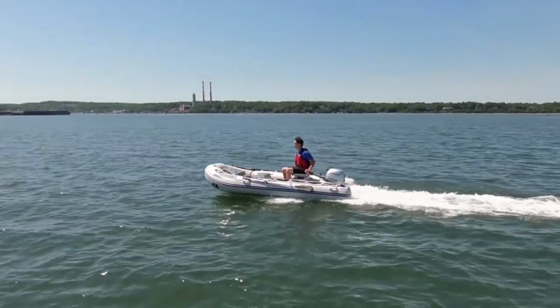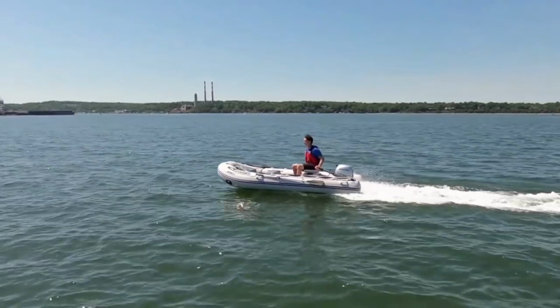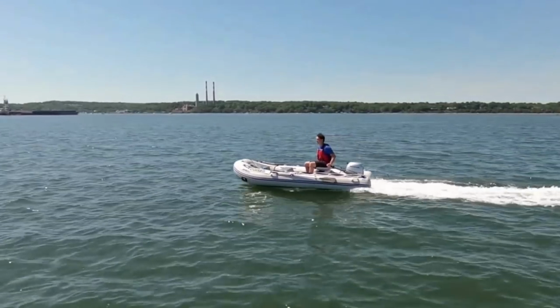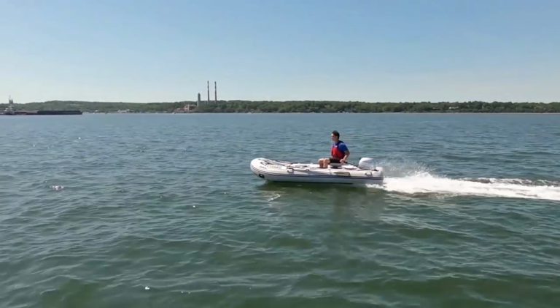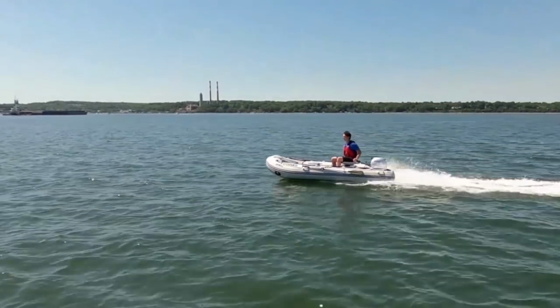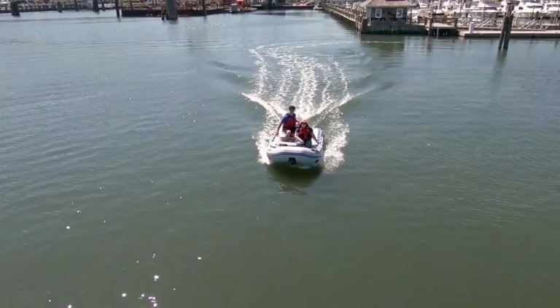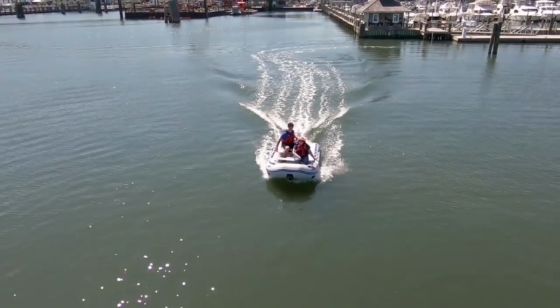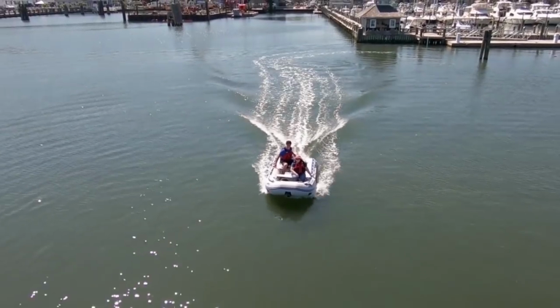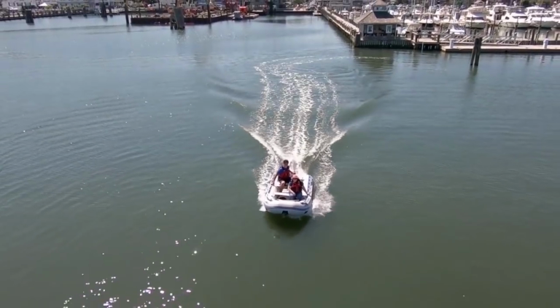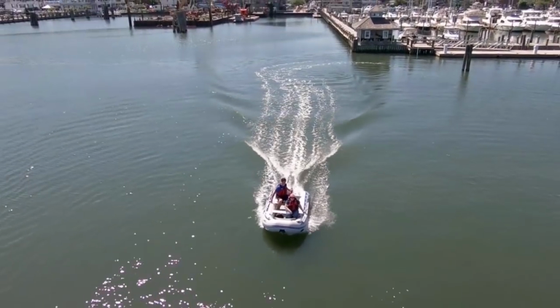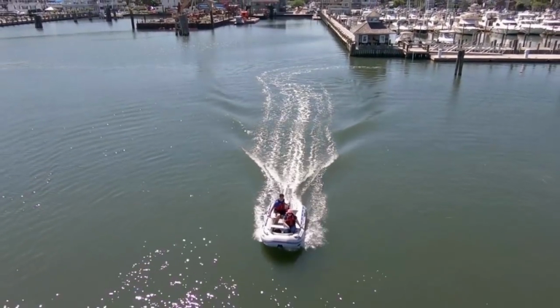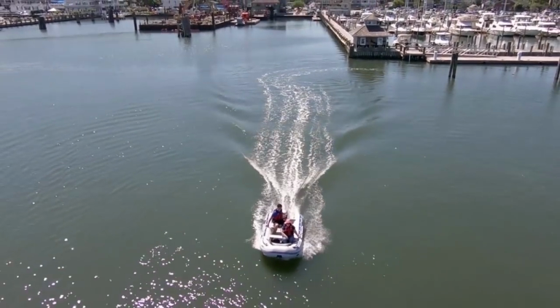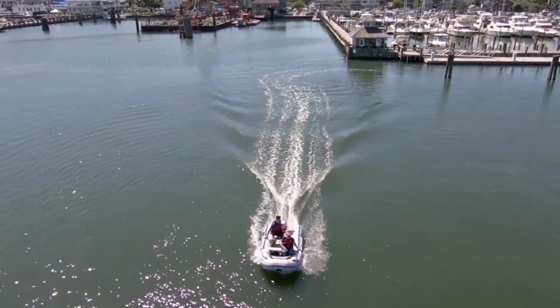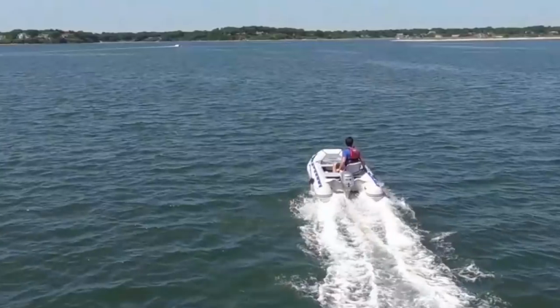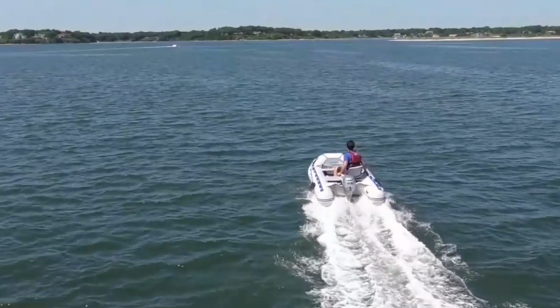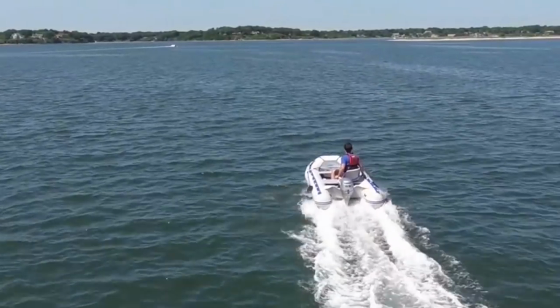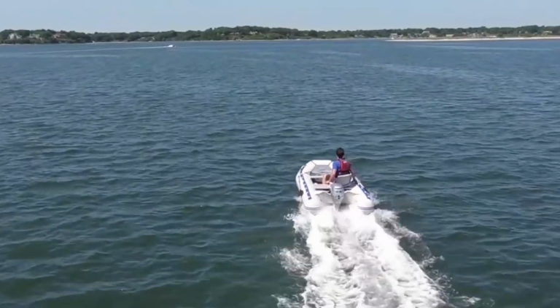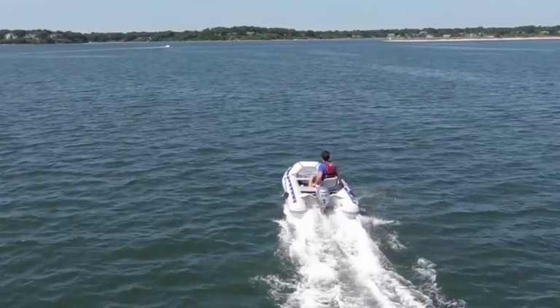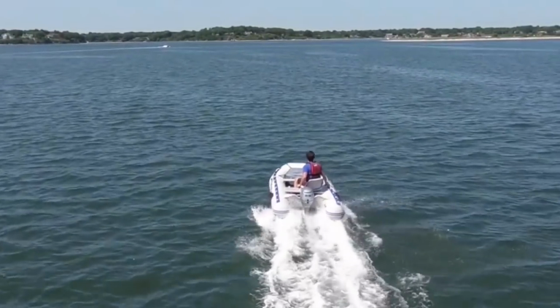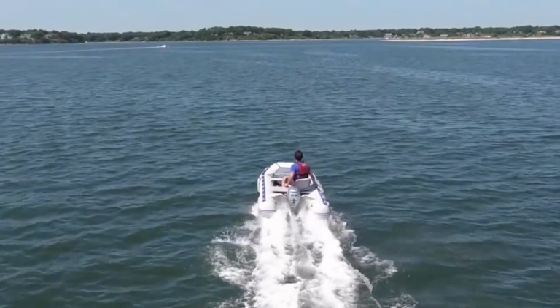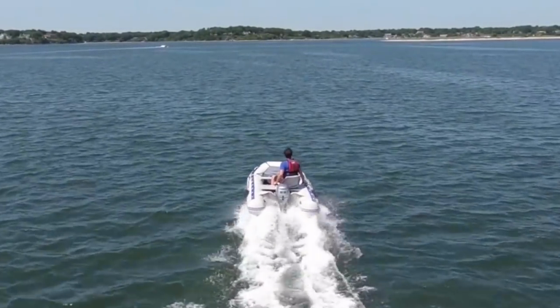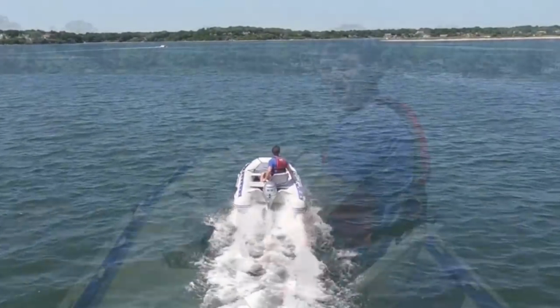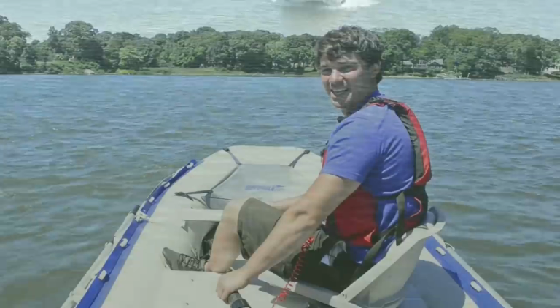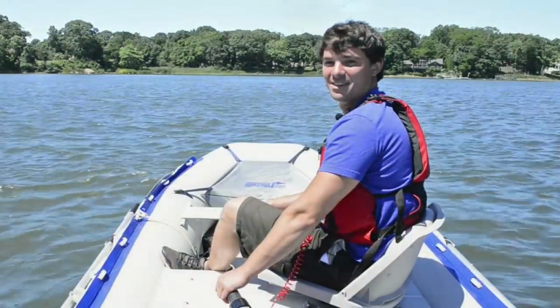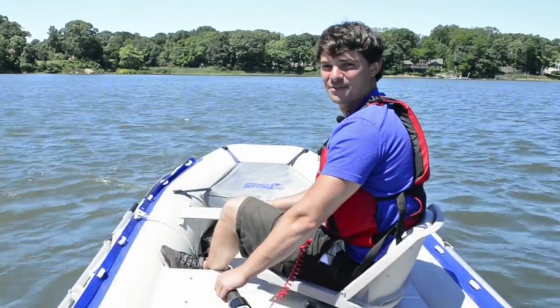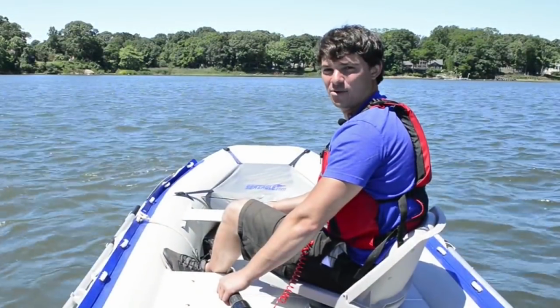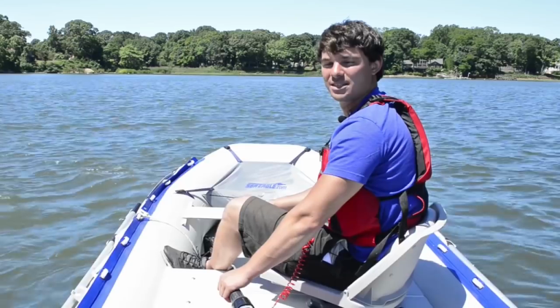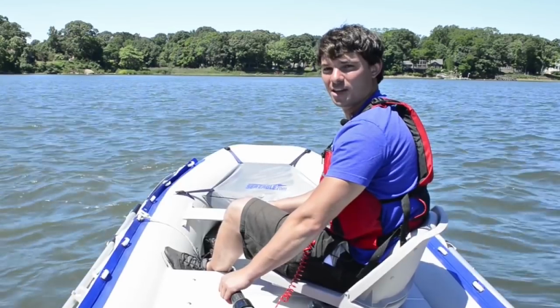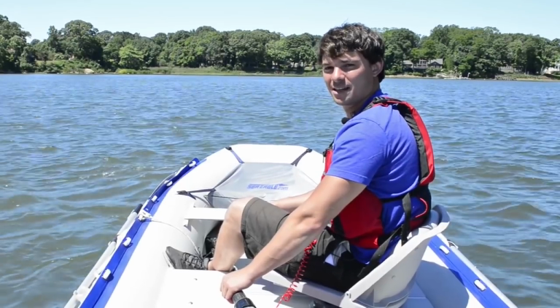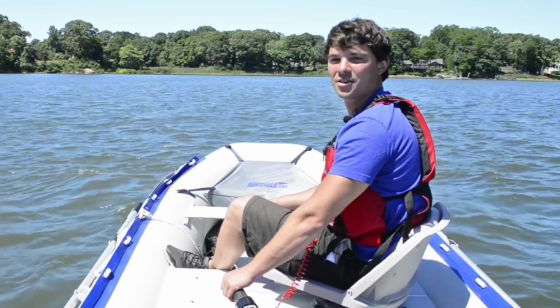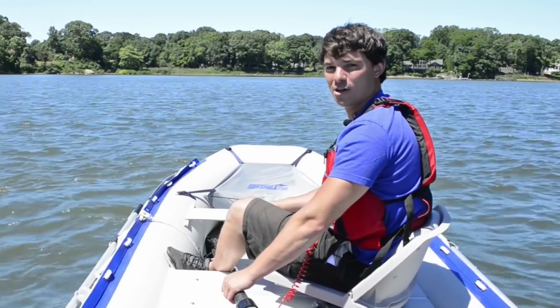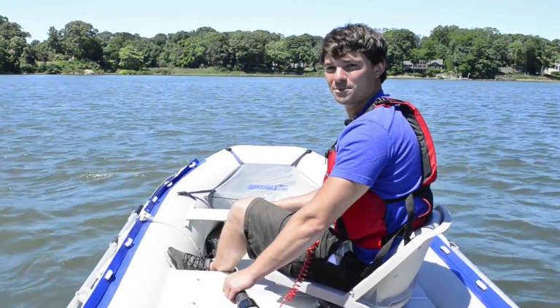The lightweight, reliable, four-stroke Honda 9.9 is fuel-efficient, quiet, and pairs perfectly with the Sea Eagle Sport runabouts and most other transom boats. If you like this video and want to see more like it, click the link below to subscribe.